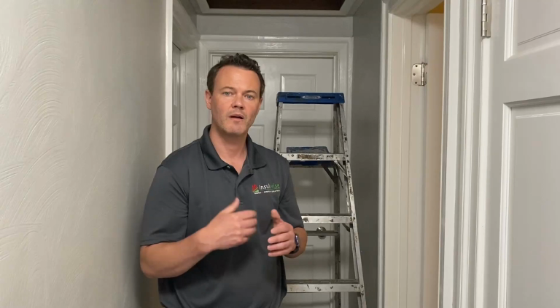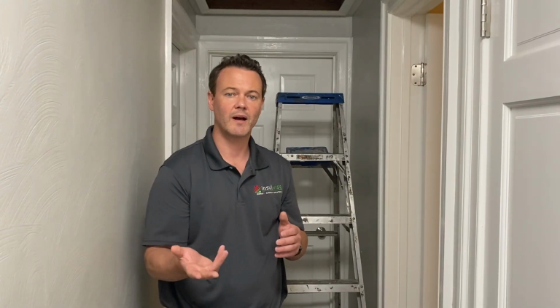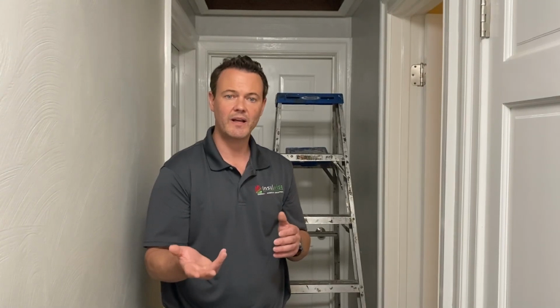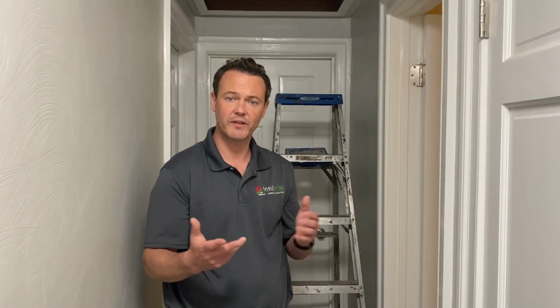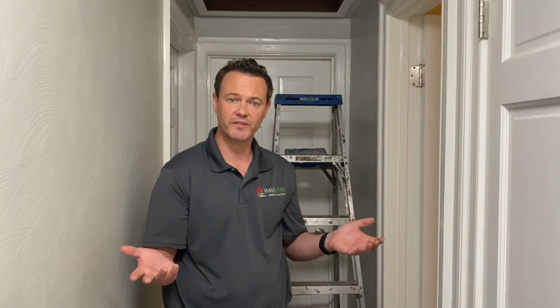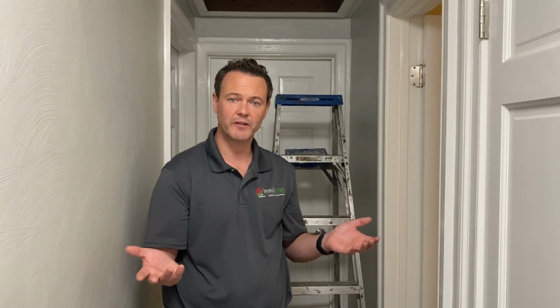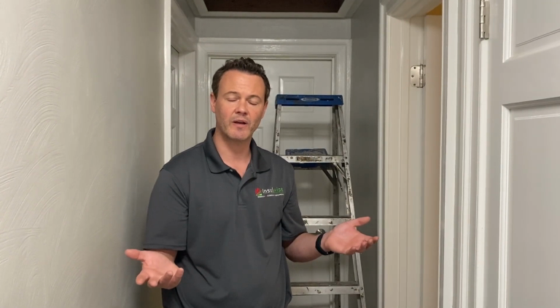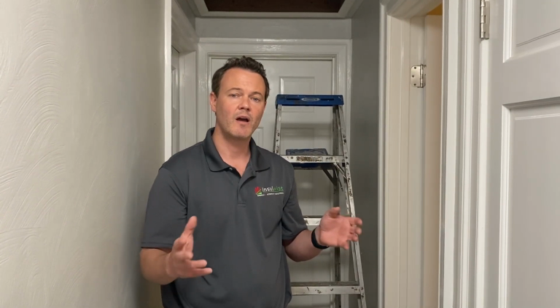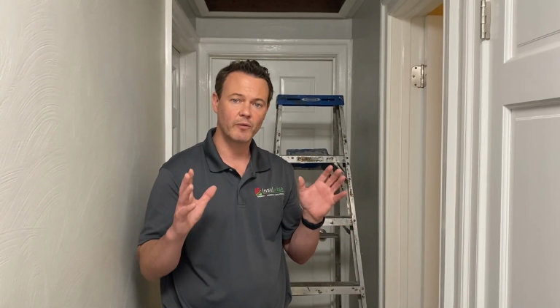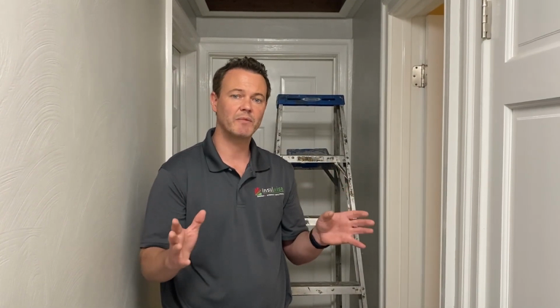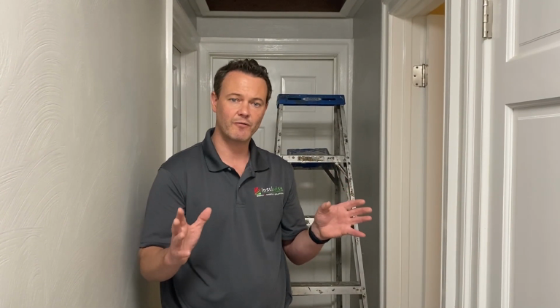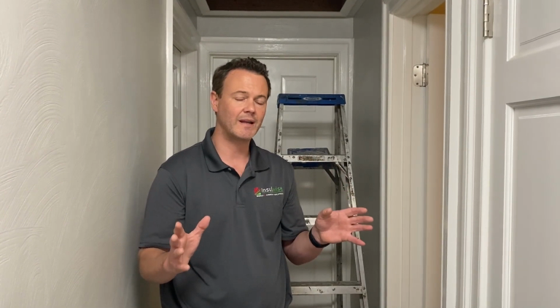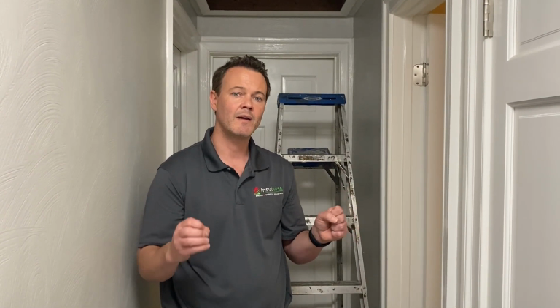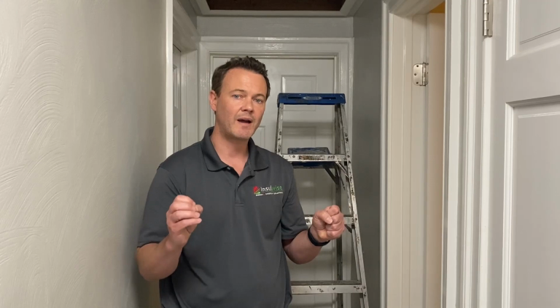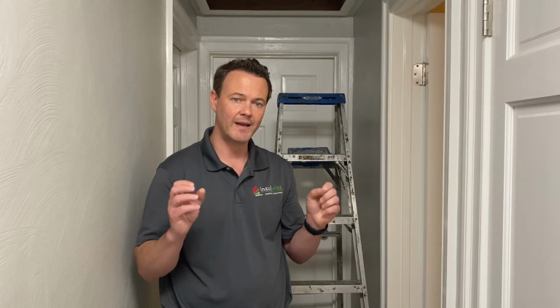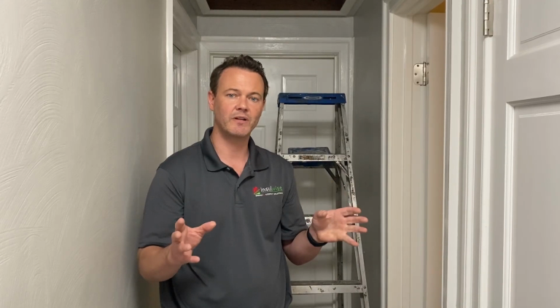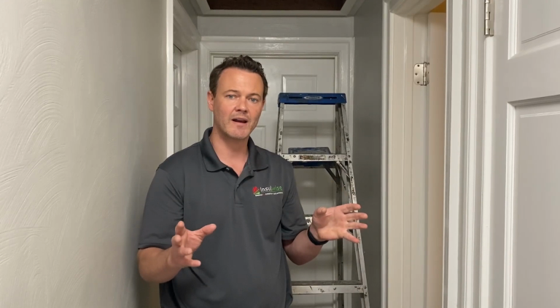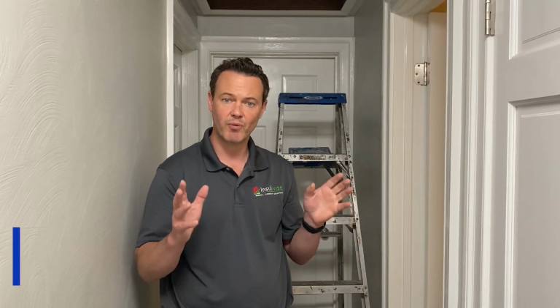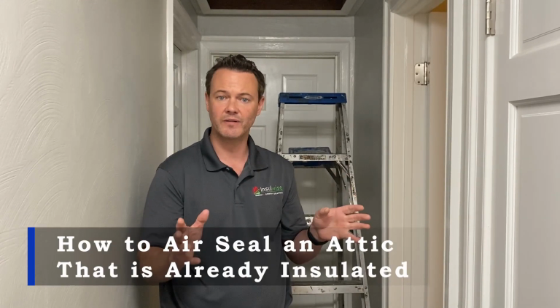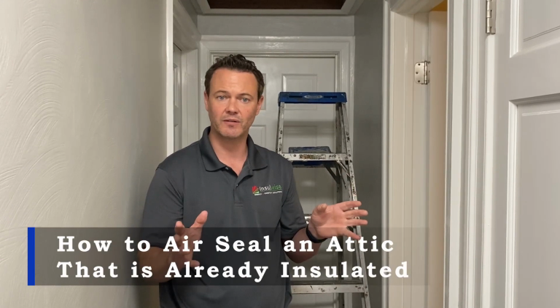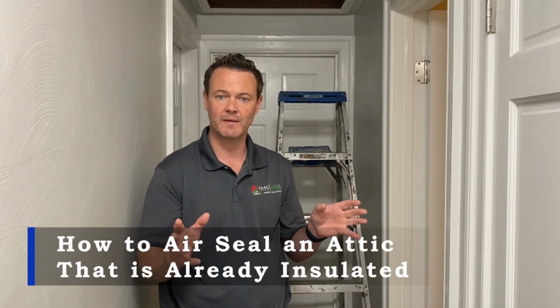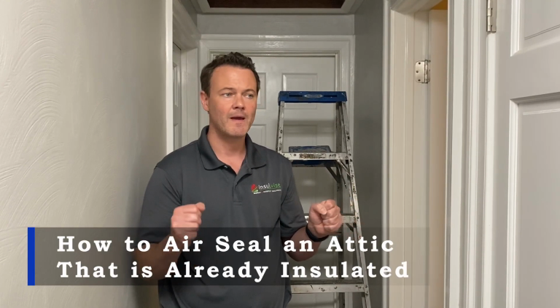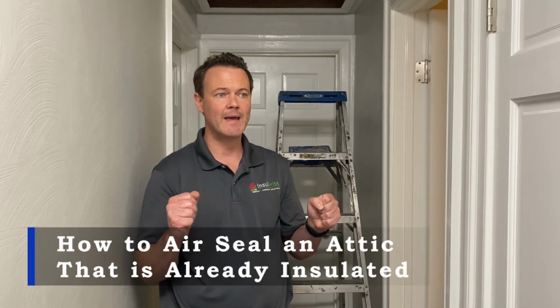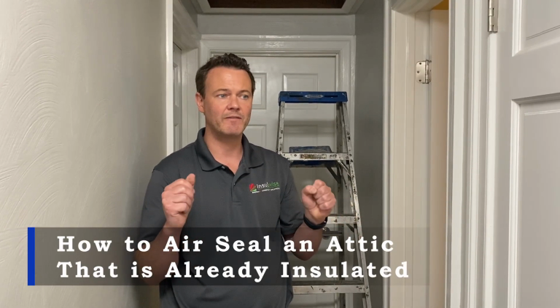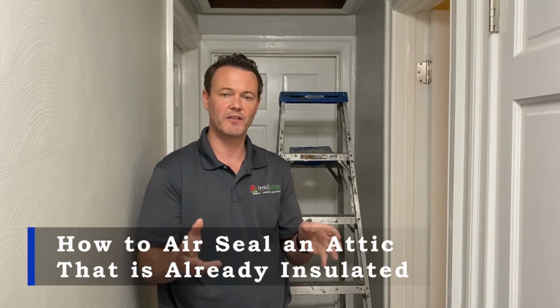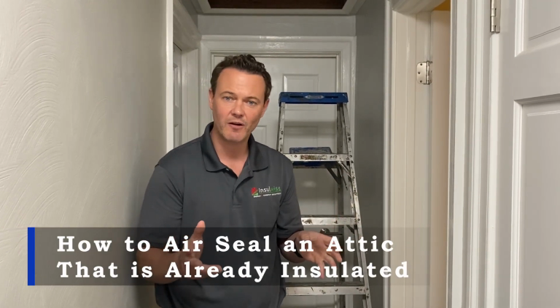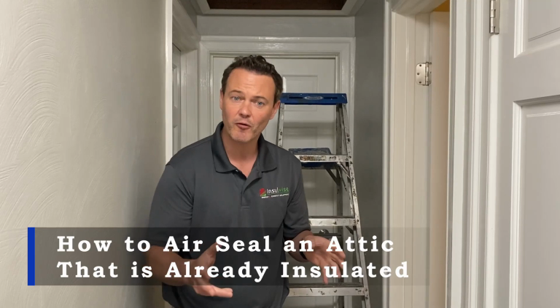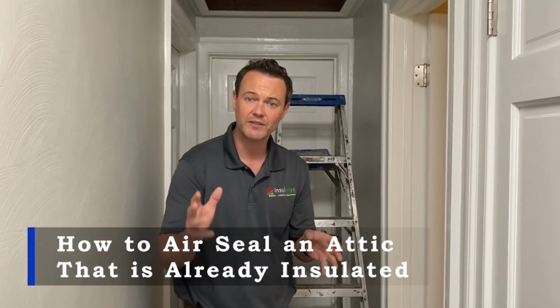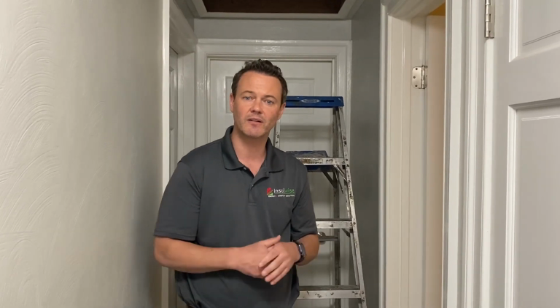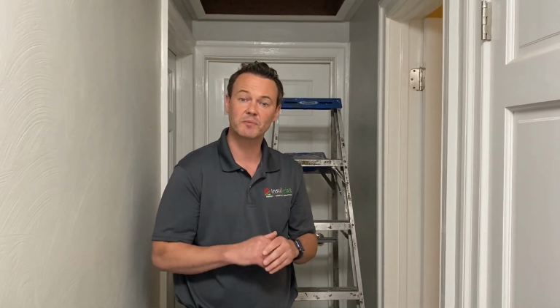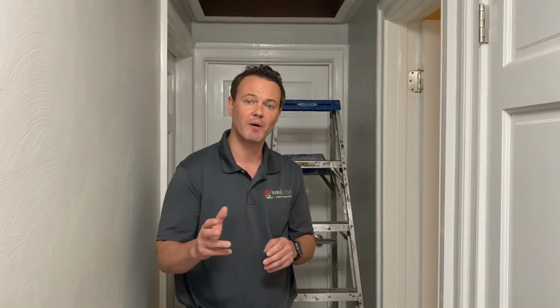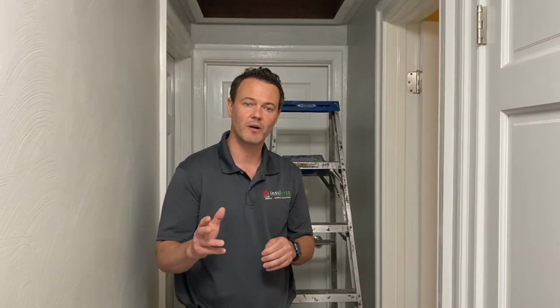Hey guys, Andy Hape with InsulWise here in Pittsburgh, and what we're going to demonstrate for you today is how to air seal an attic prior to insulating it. If you find this video helpful, please click the like and subscribe button for us.